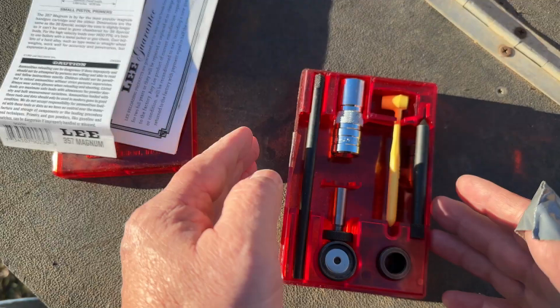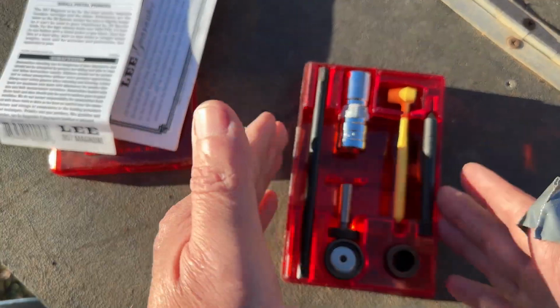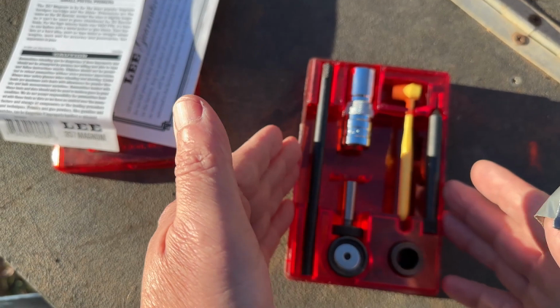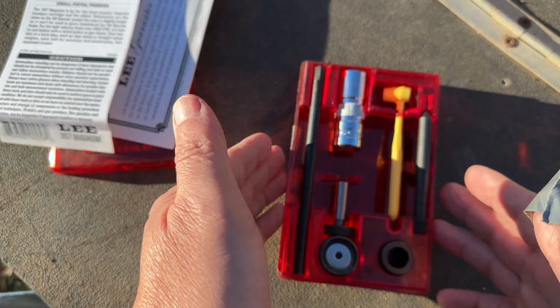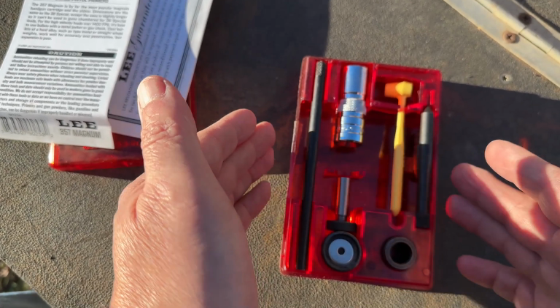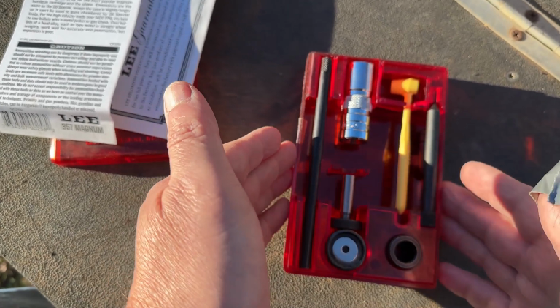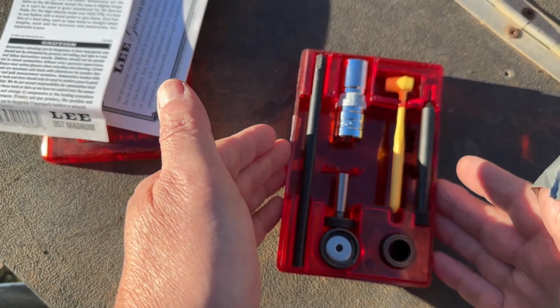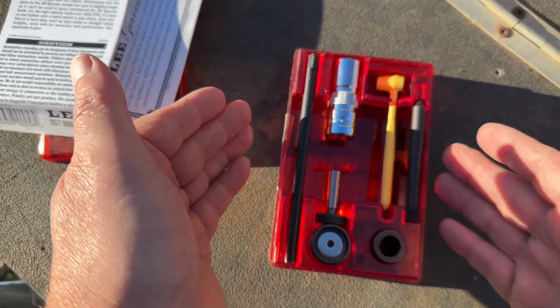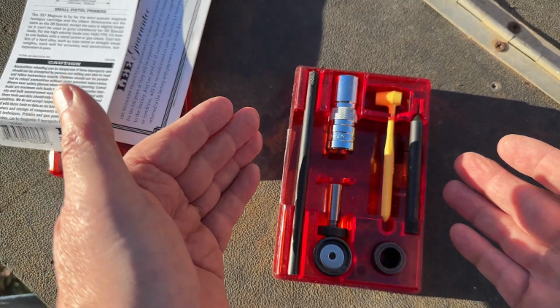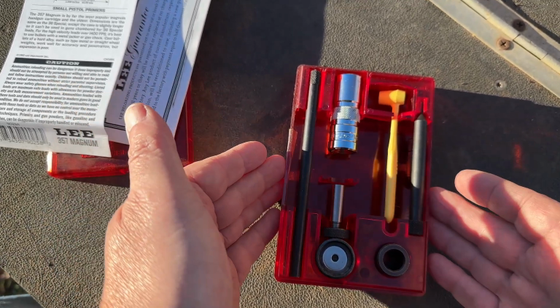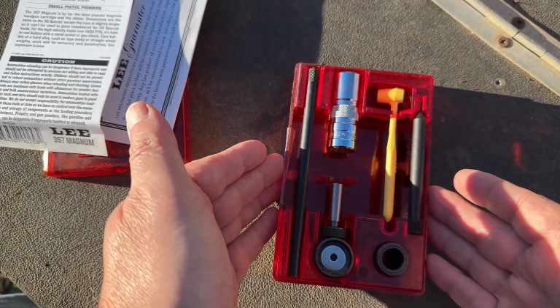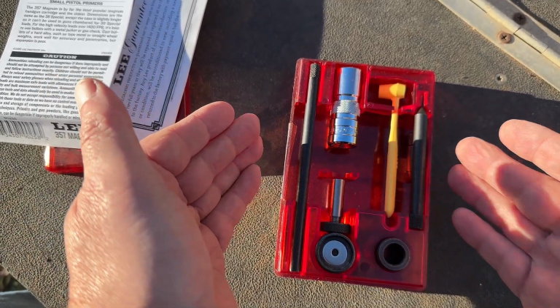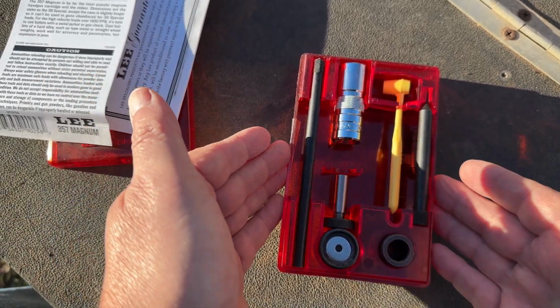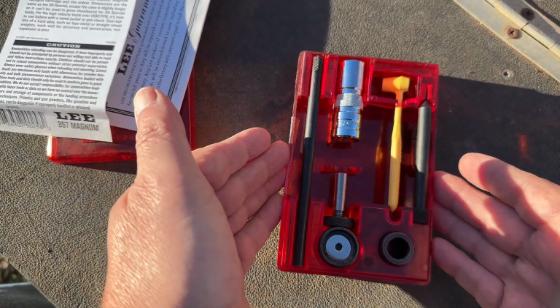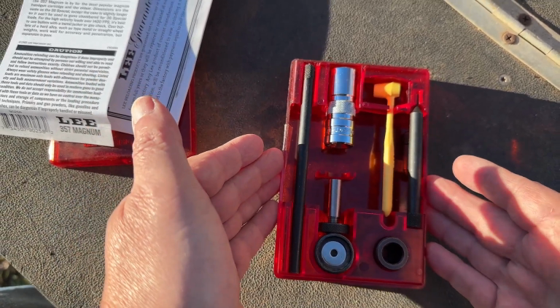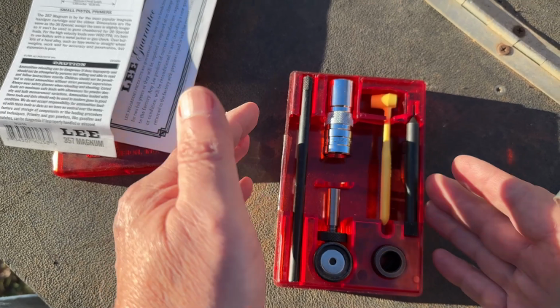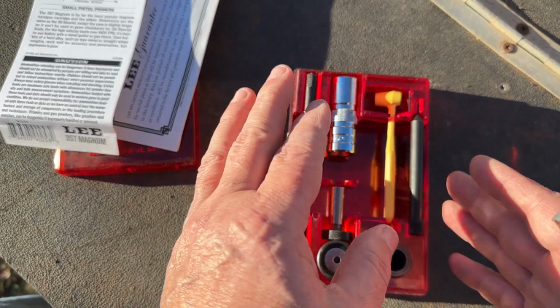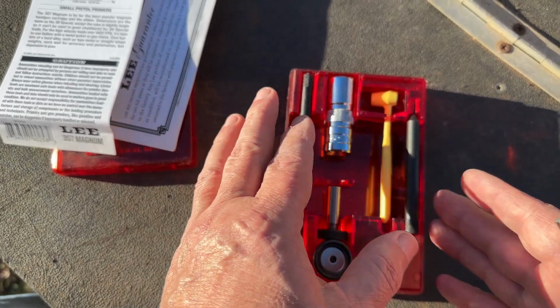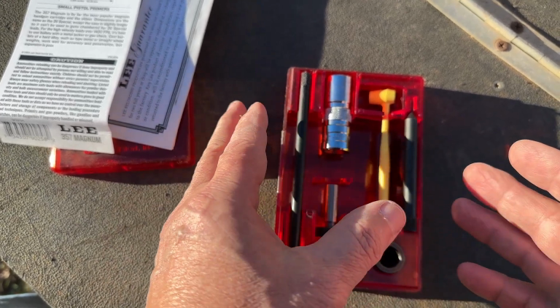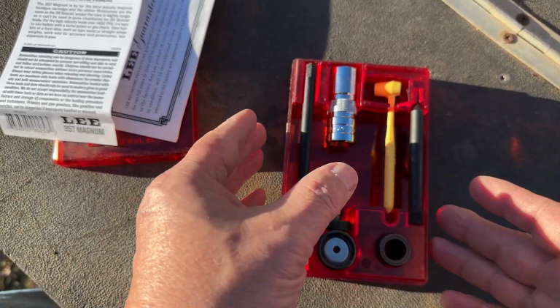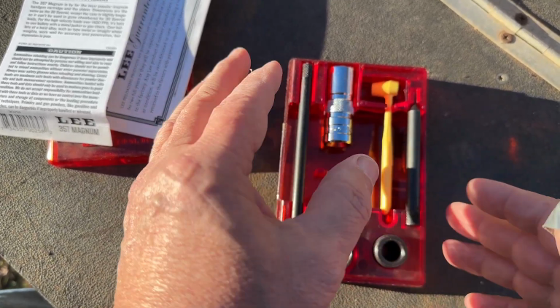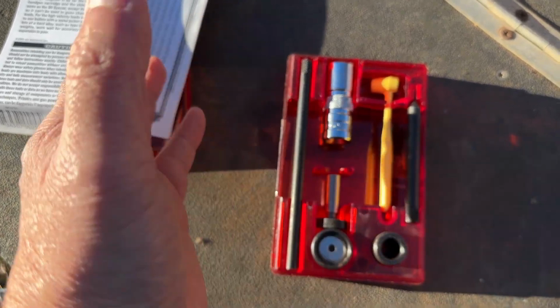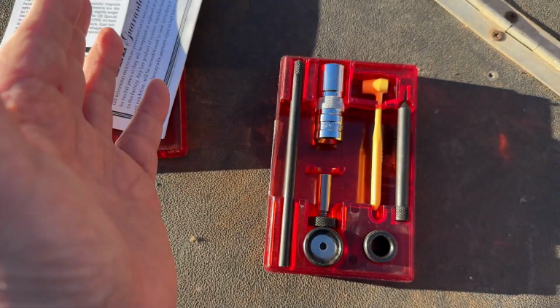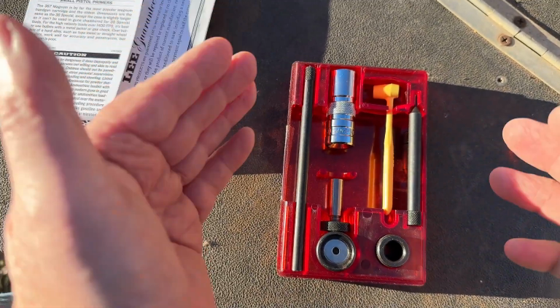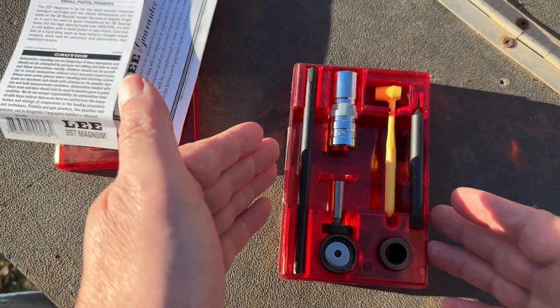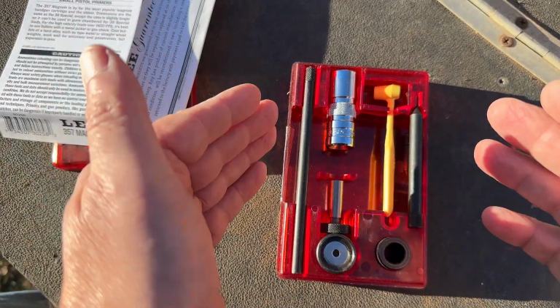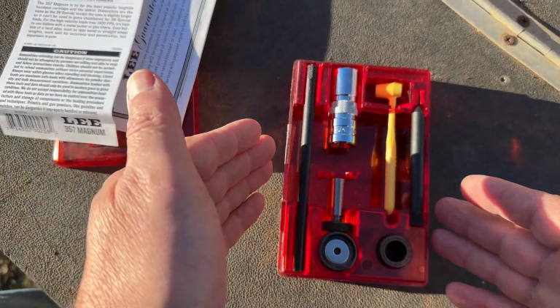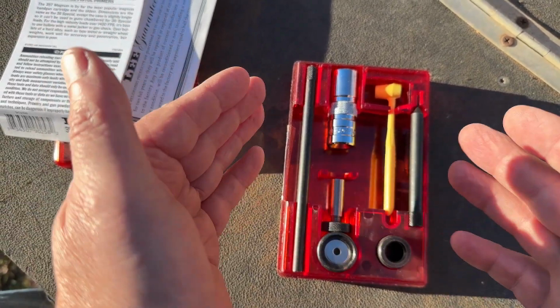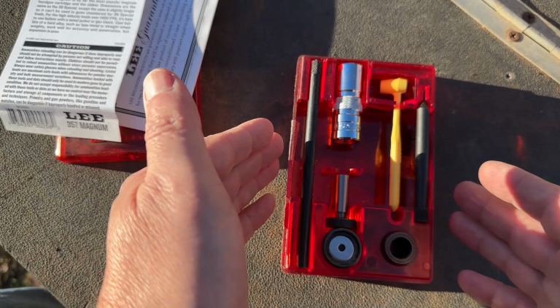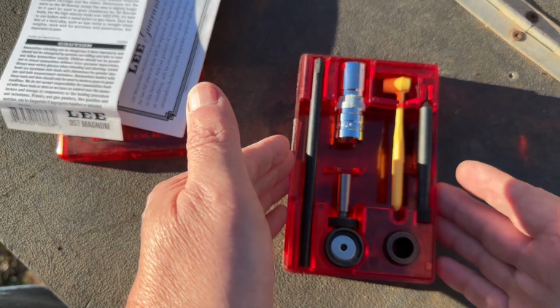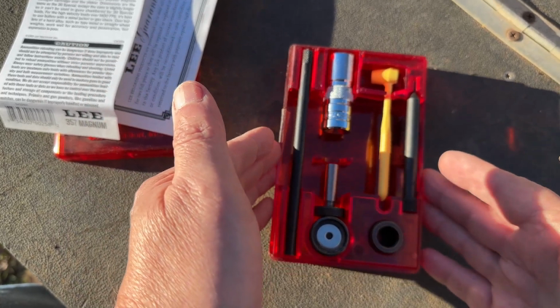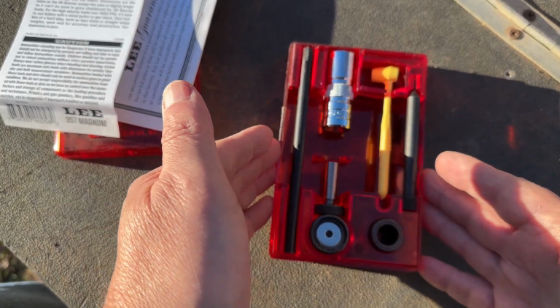I've used the .357. I've got a 9mm, a .223, and a .38. Everything loaded great, shot great — I have no complaints whatsoever.